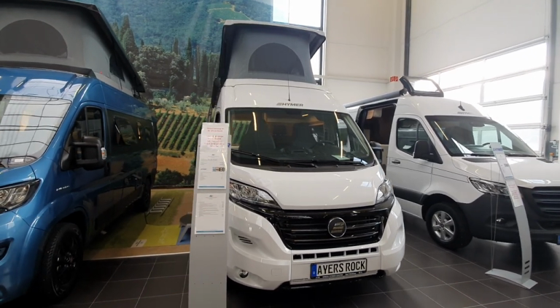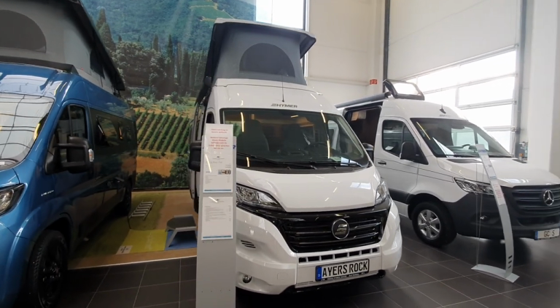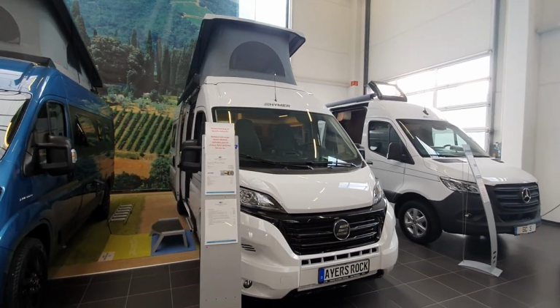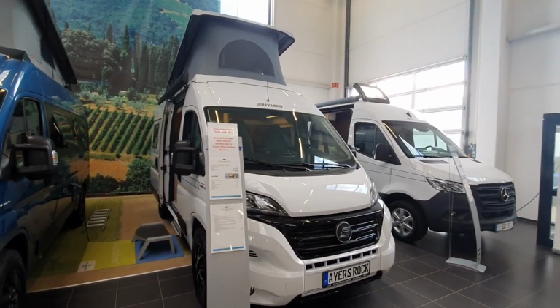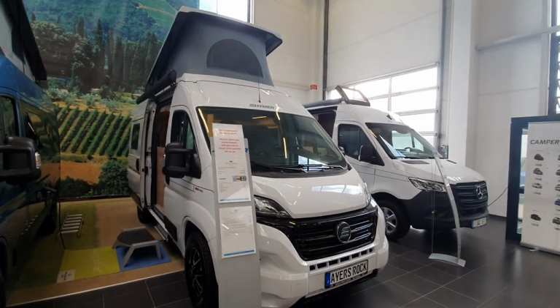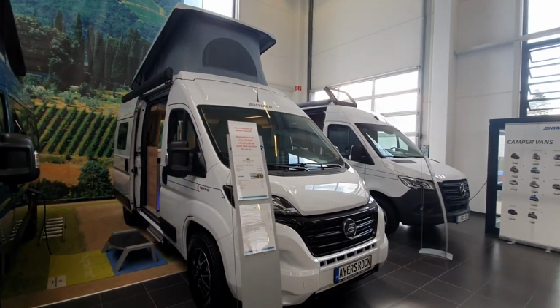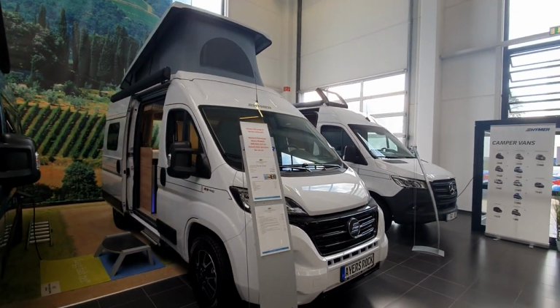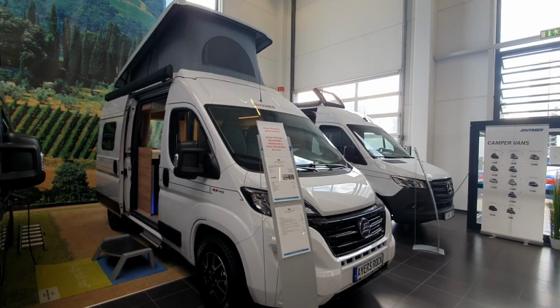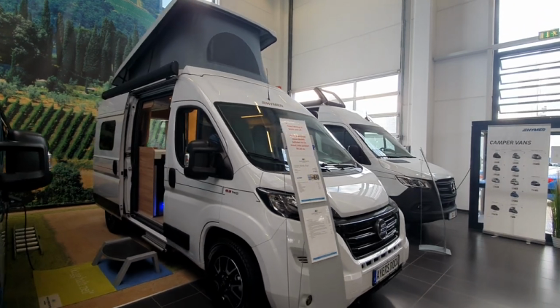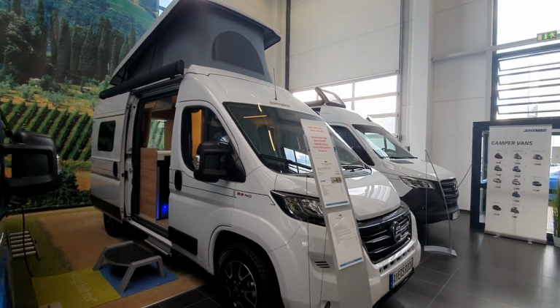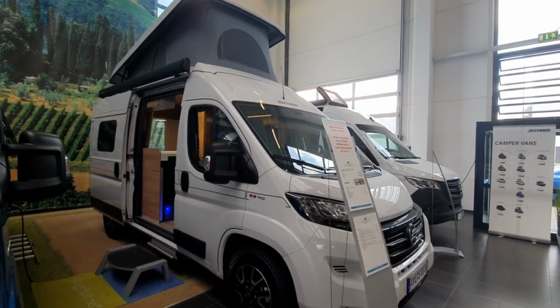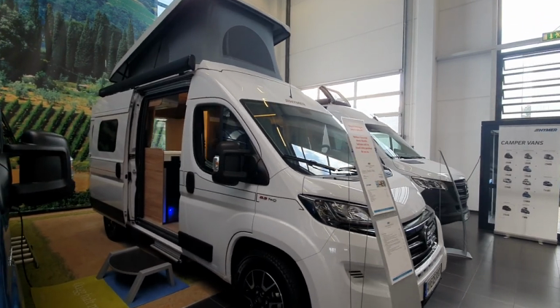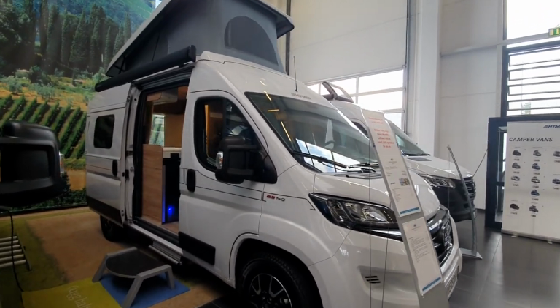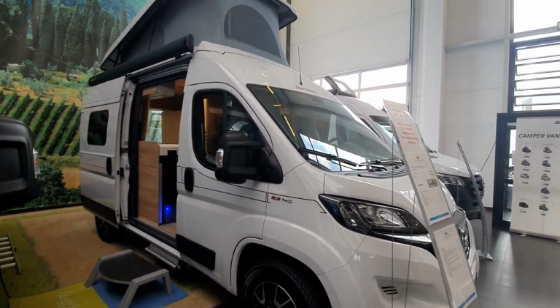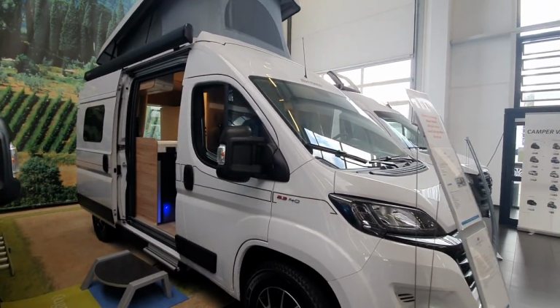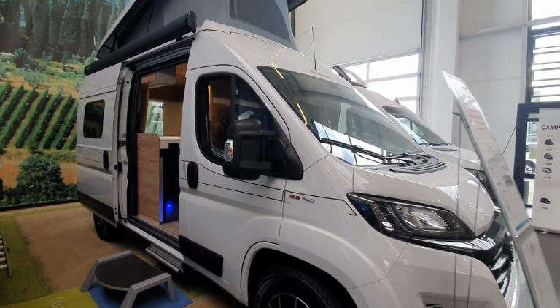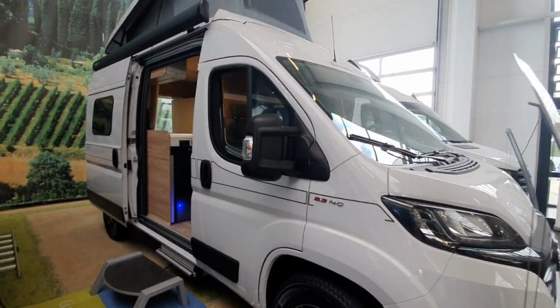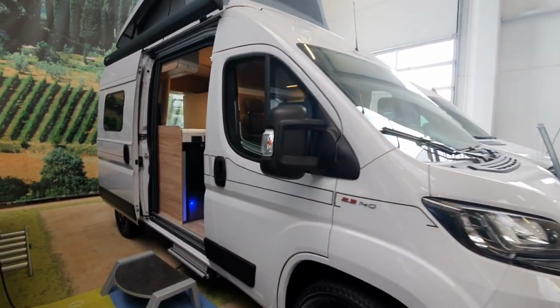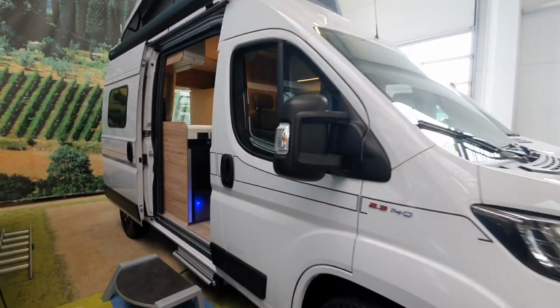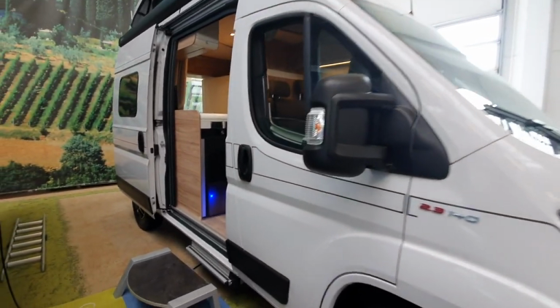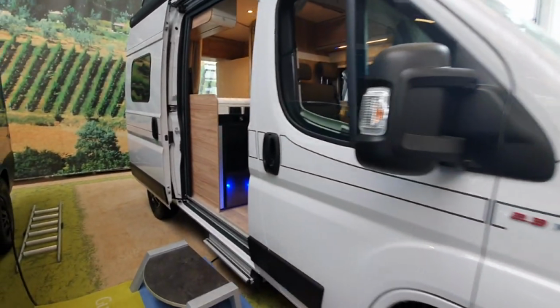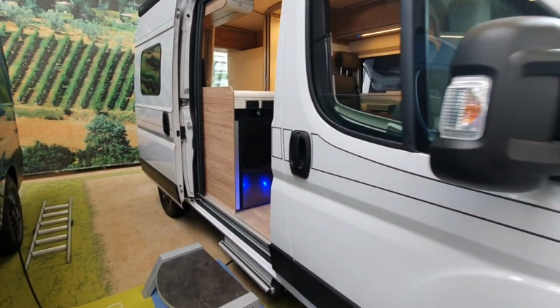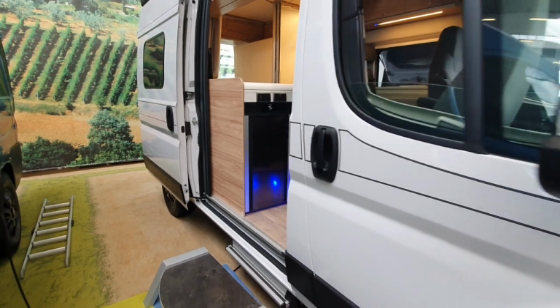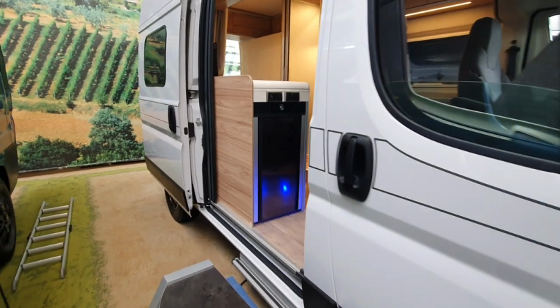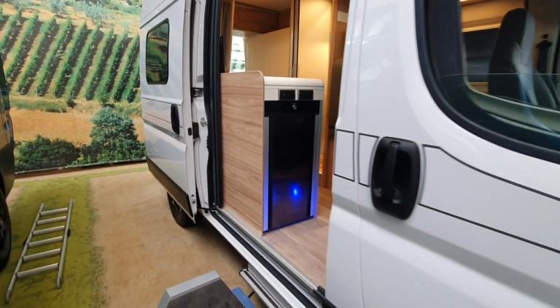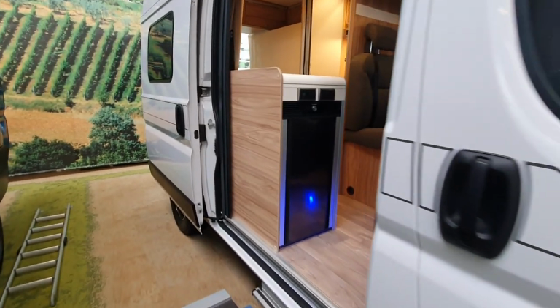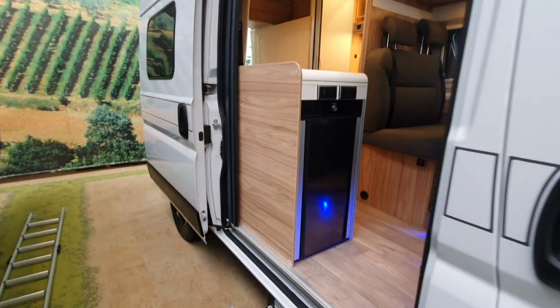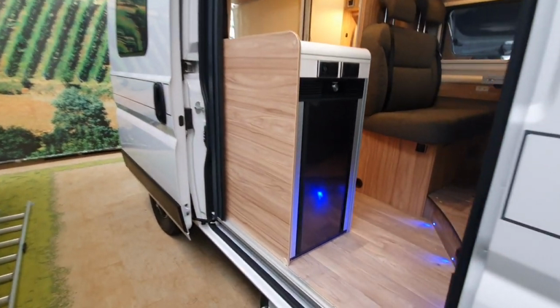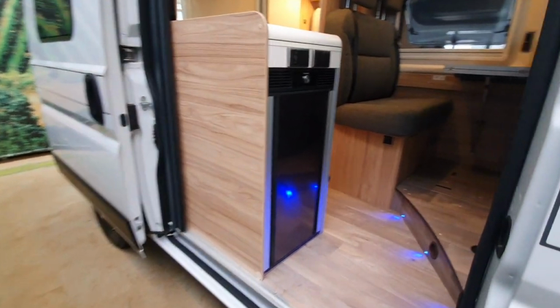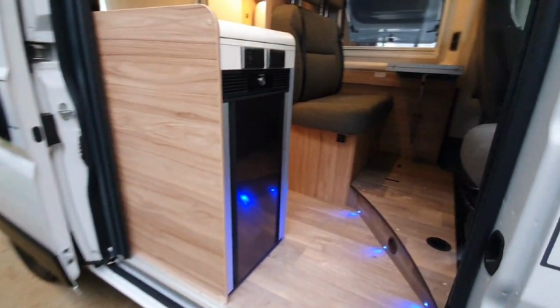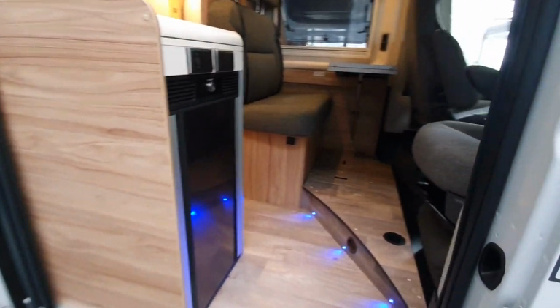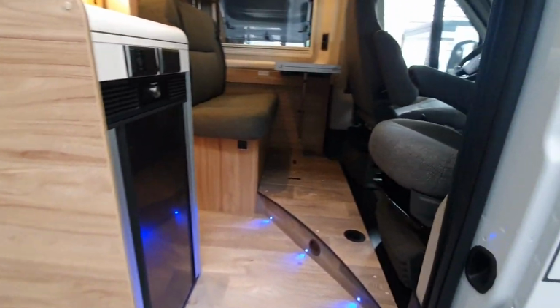This is the Heimer Airs Rock campervan on a Fiat base, six meters in length and costs just under 60,000 euros in this condition.